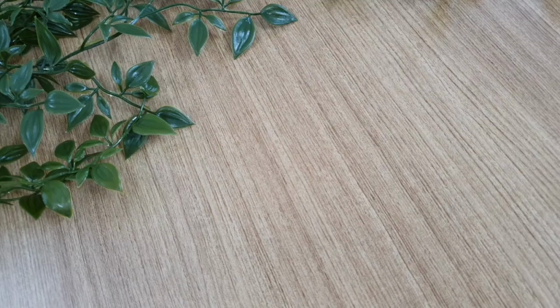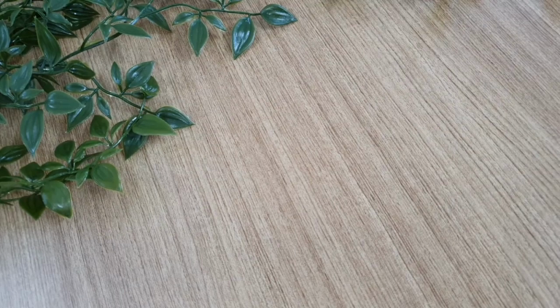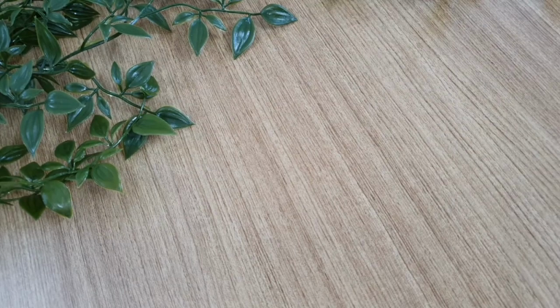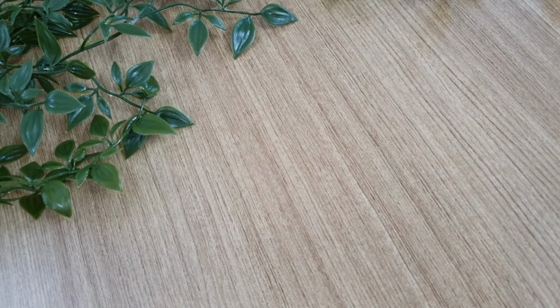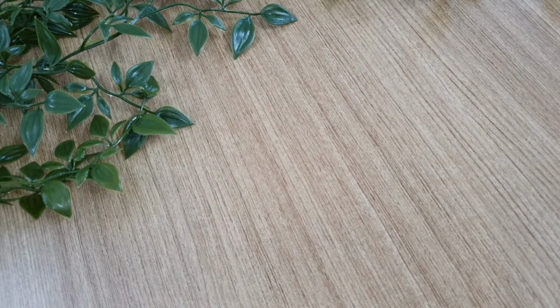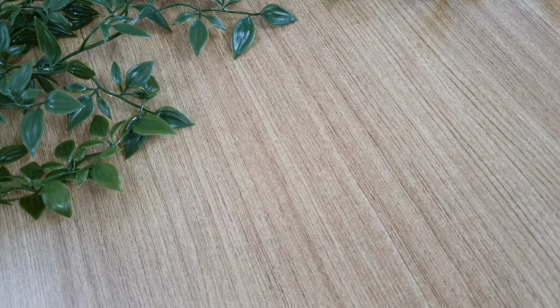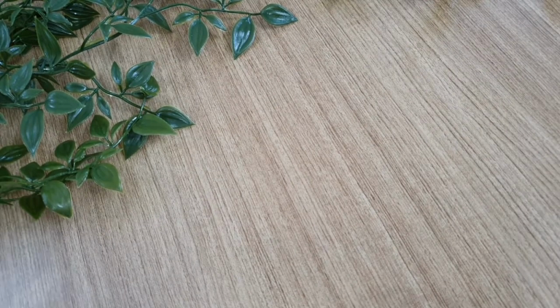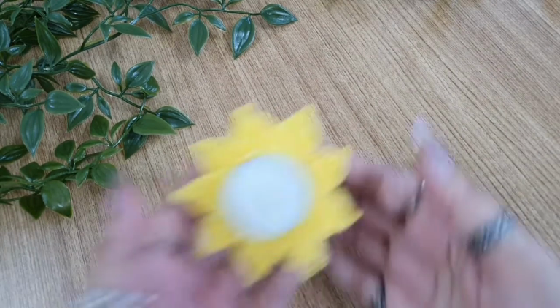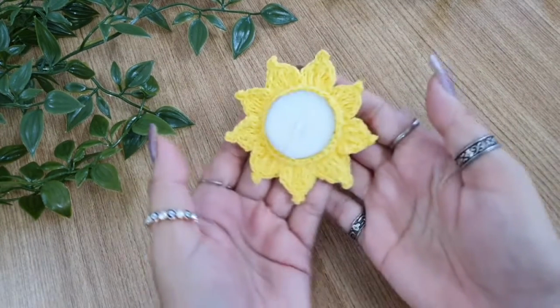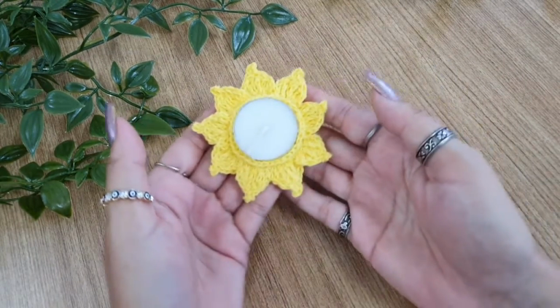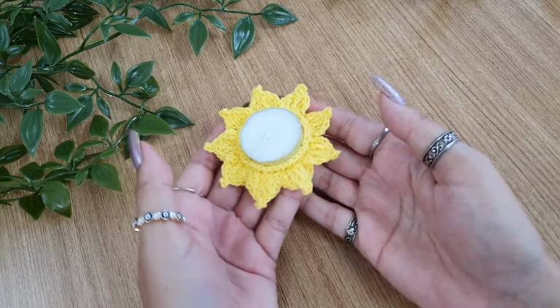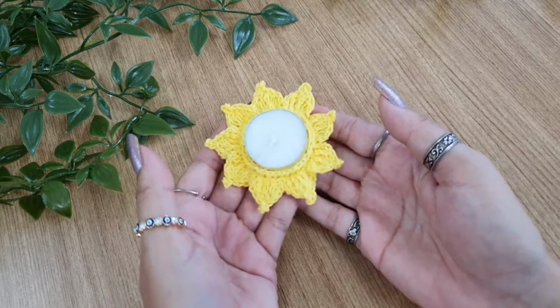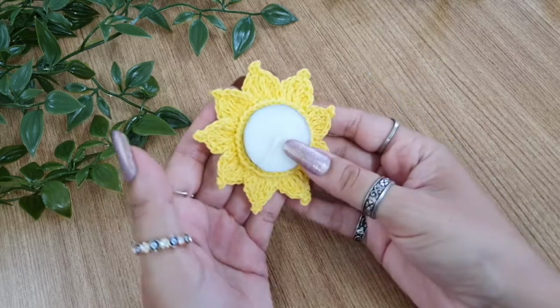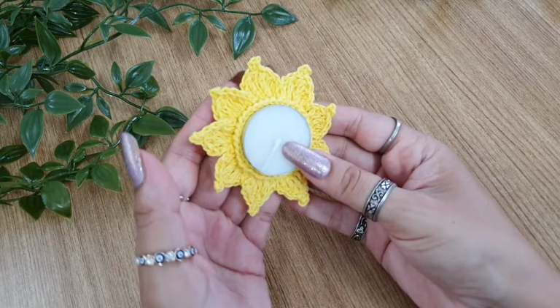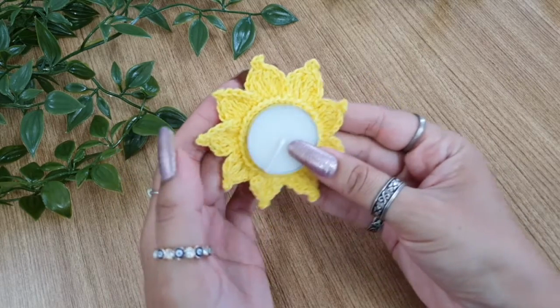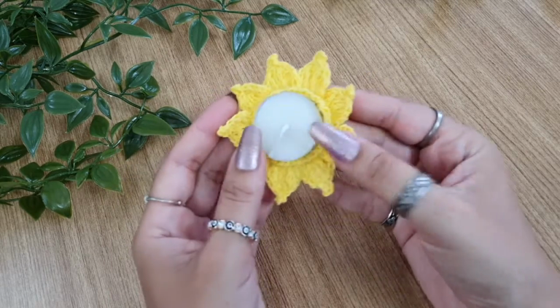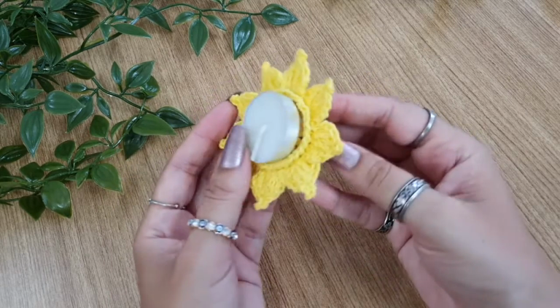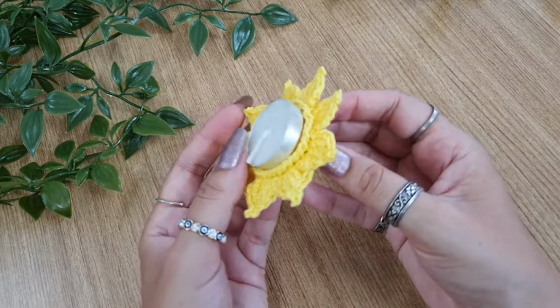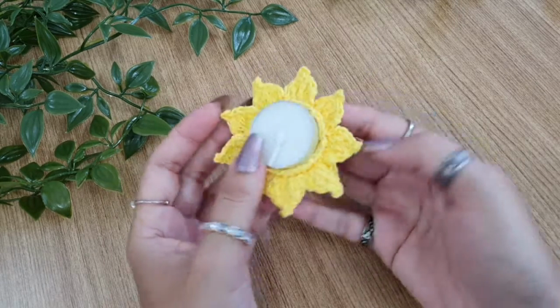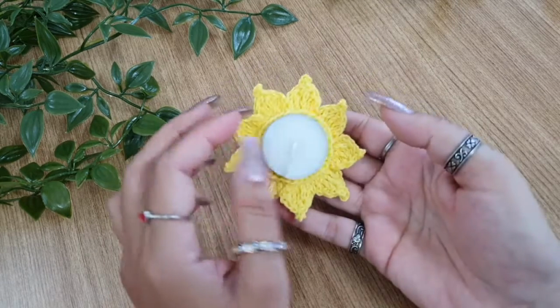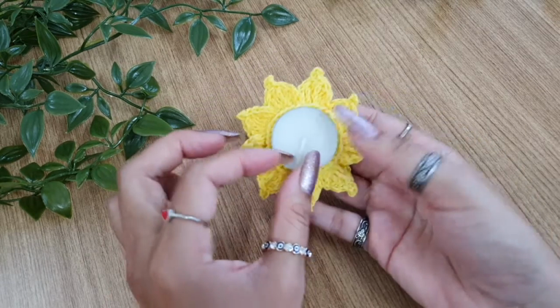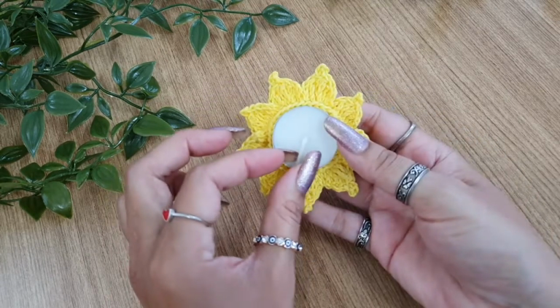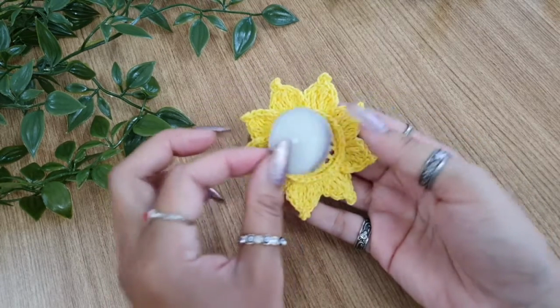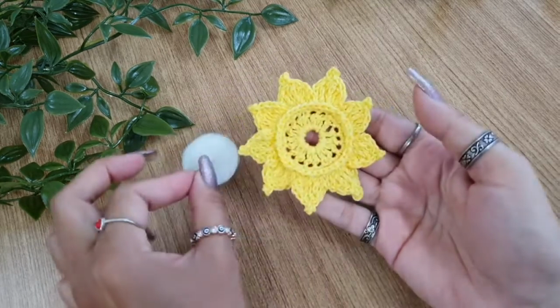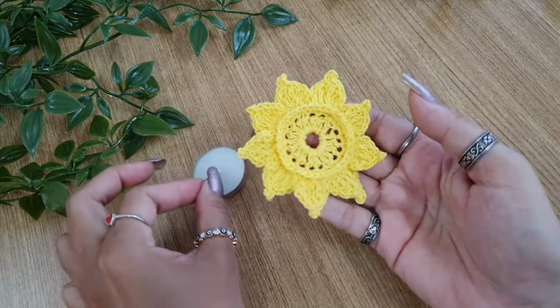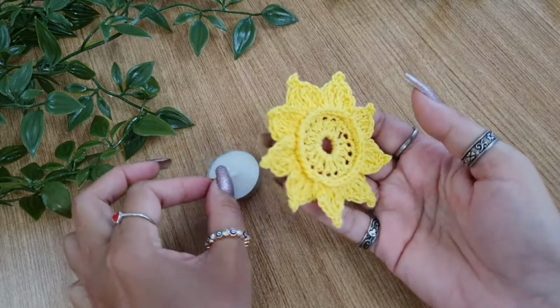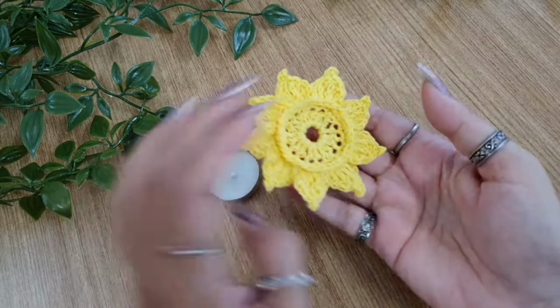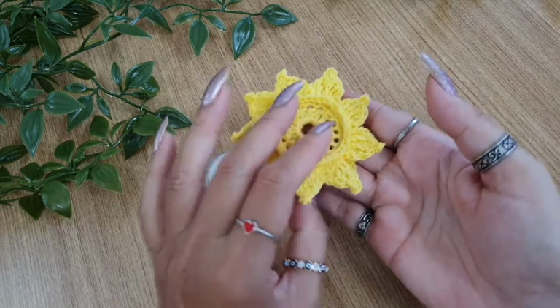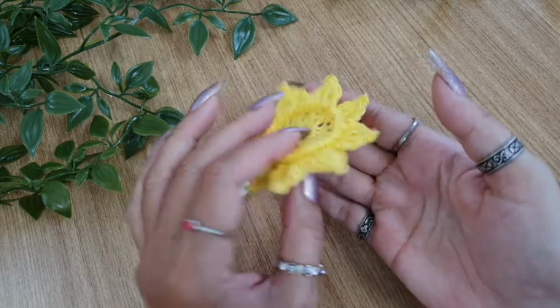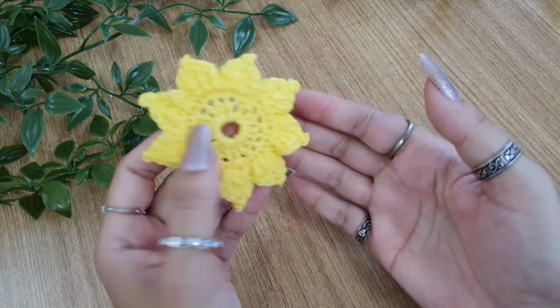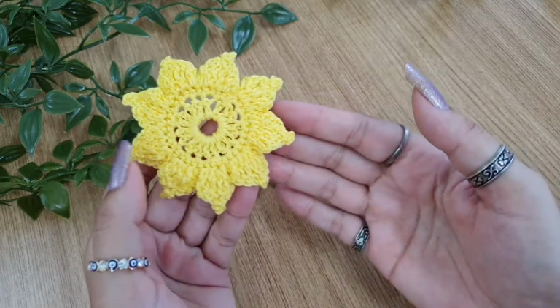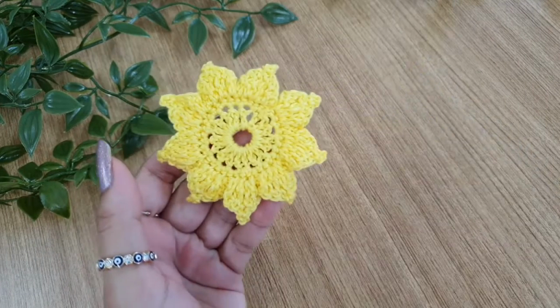In today's video I'll show you how to crochet these pretty delicate candle holders. These are a perfect decoration for Diwali, so we'll see step-by-step how to crochet these.